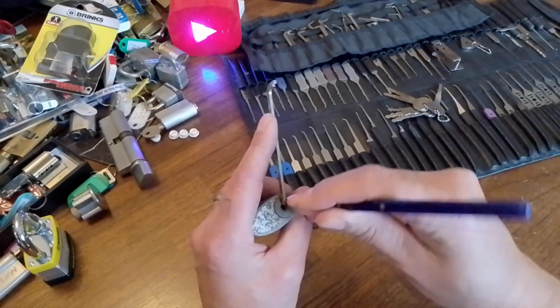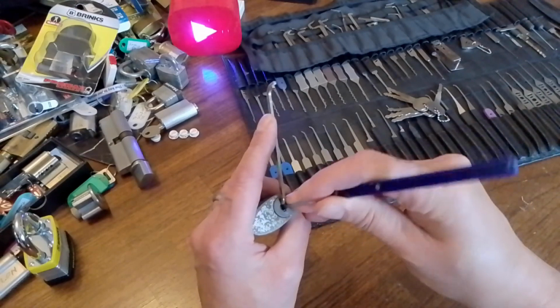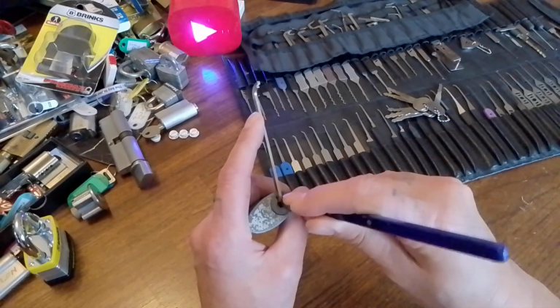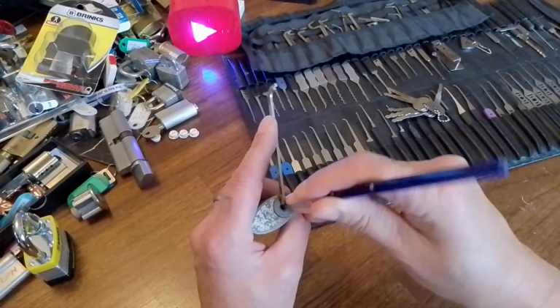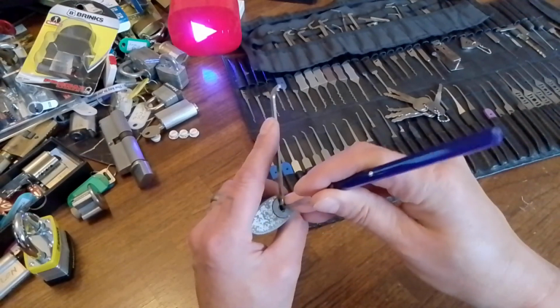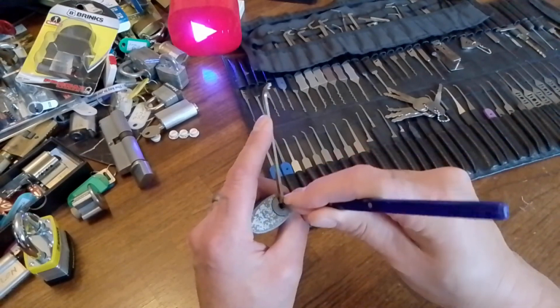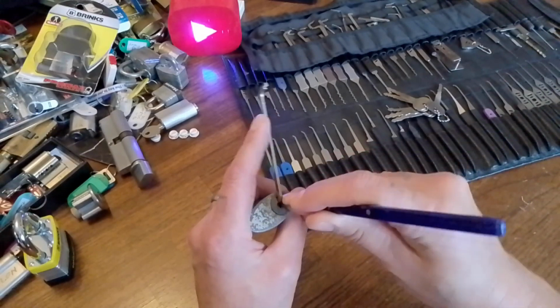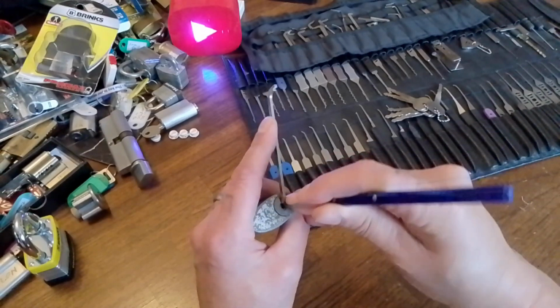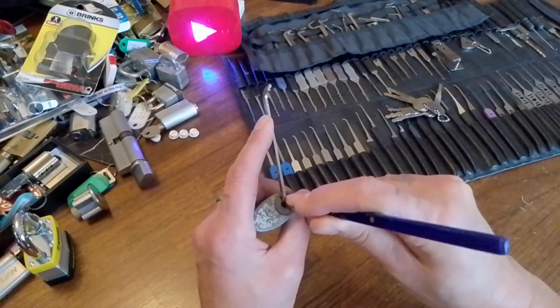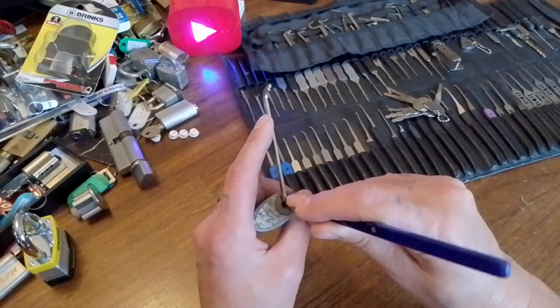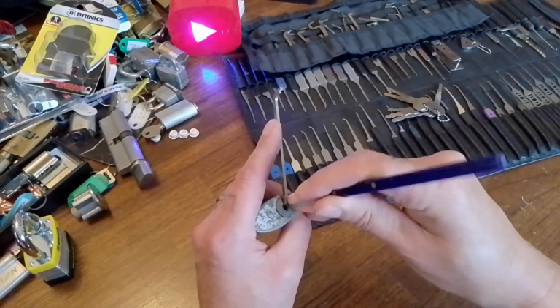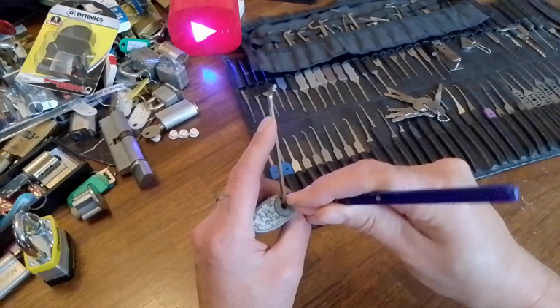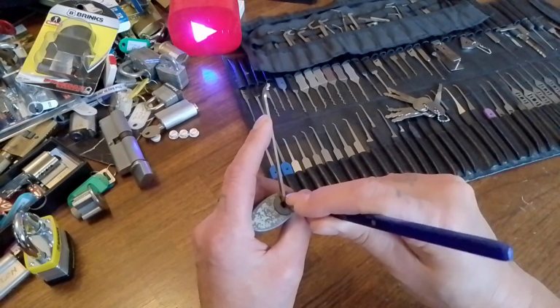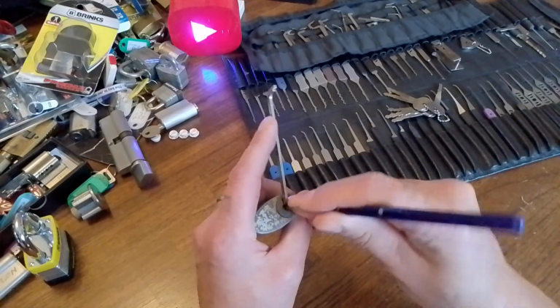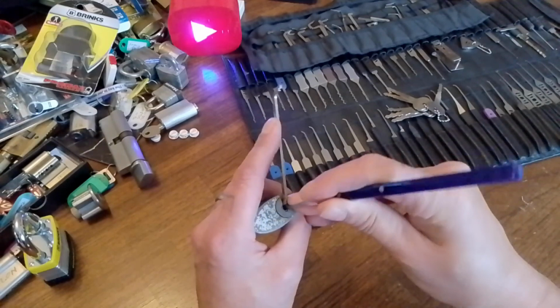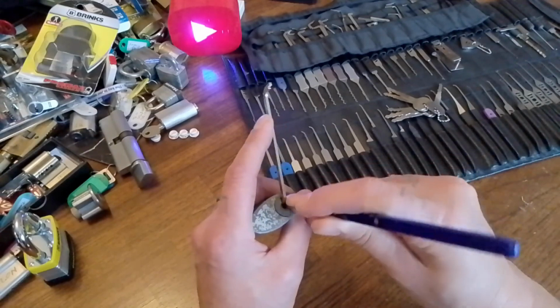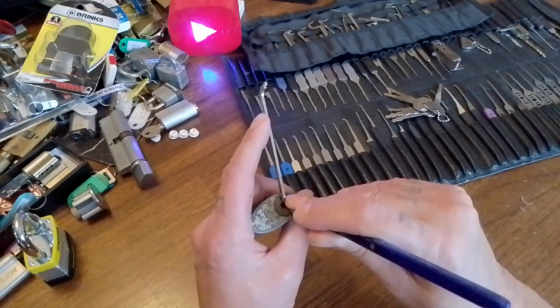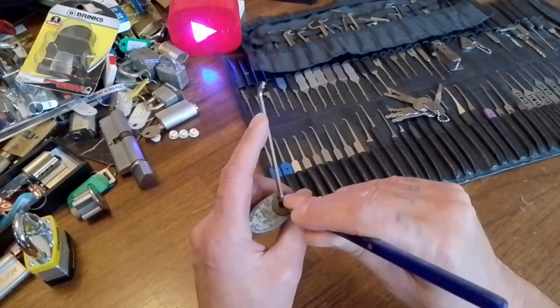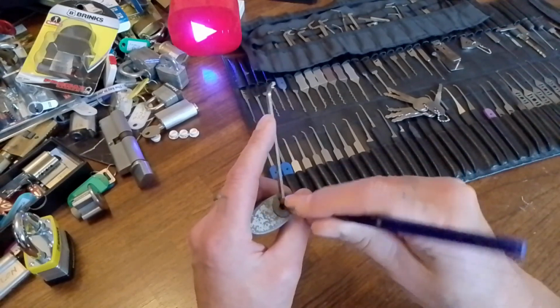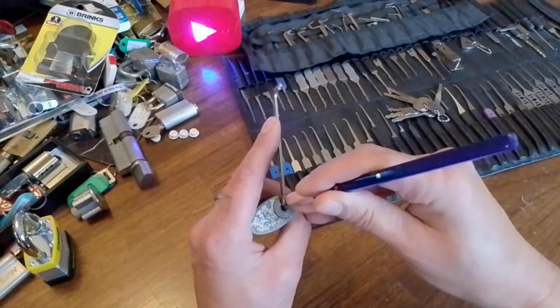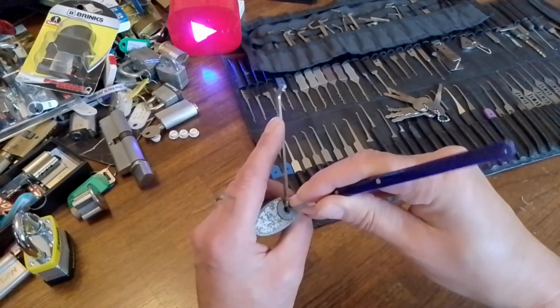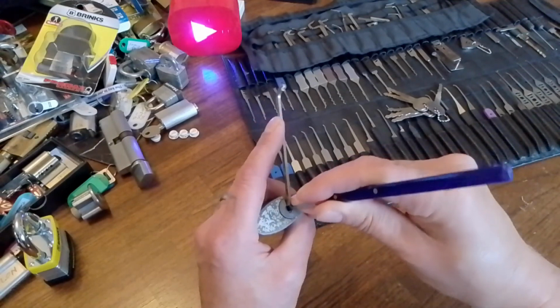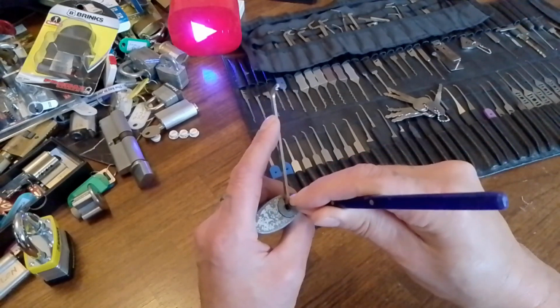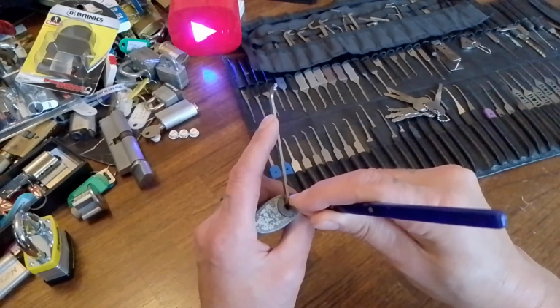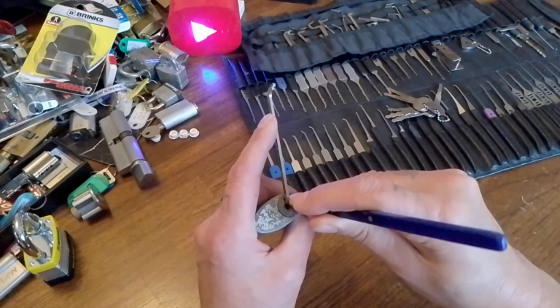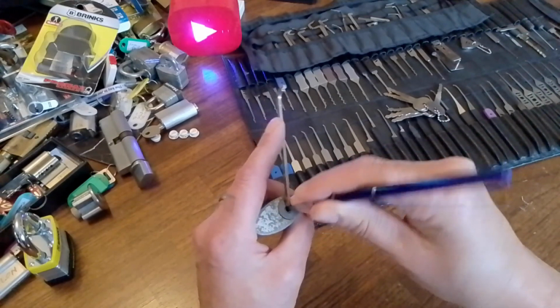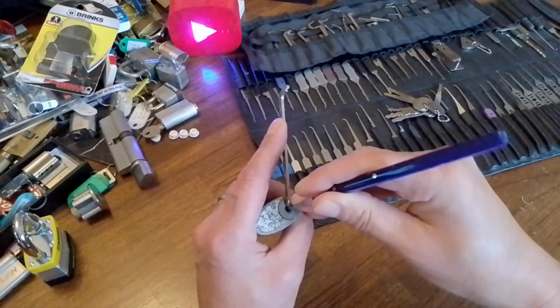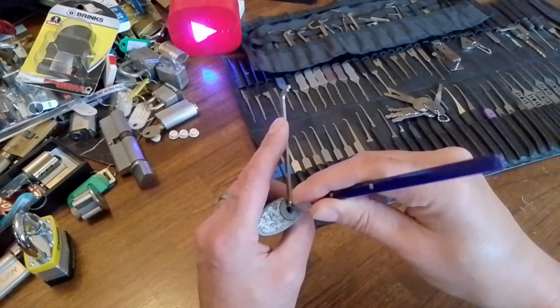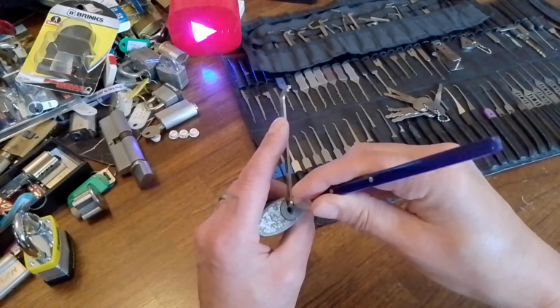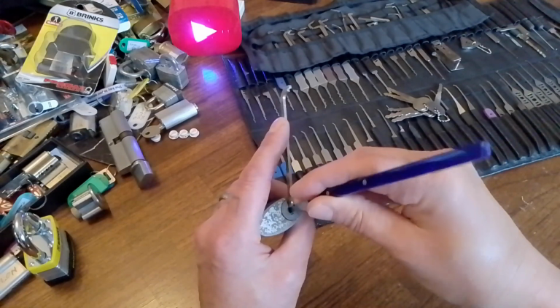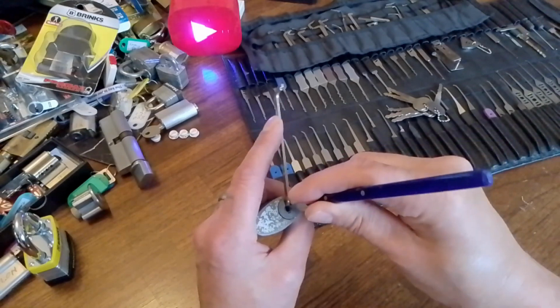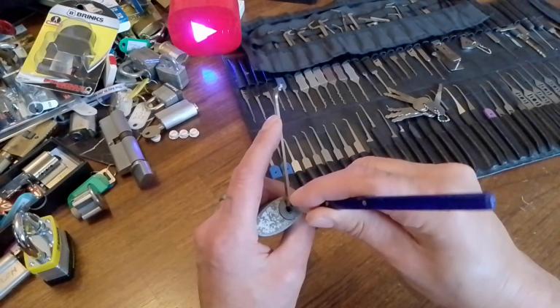So we'll see if we can get into this today, because it does need picking seeing as the jigglers don't work. There's no key, so we'll see how we get on.